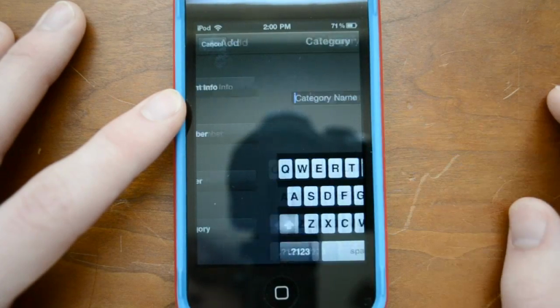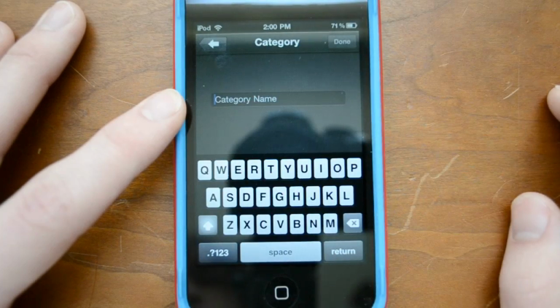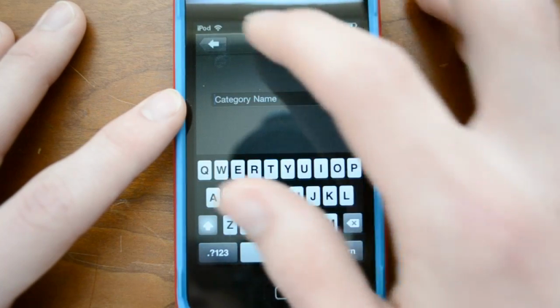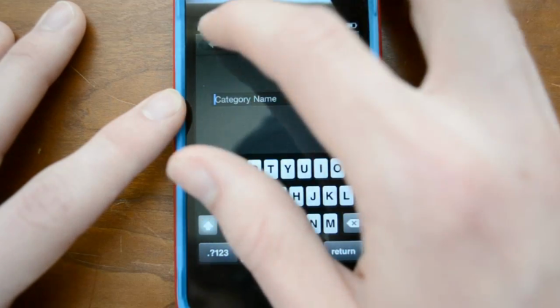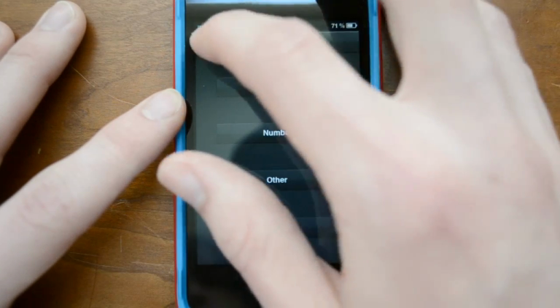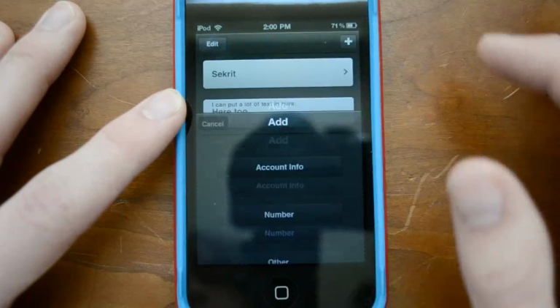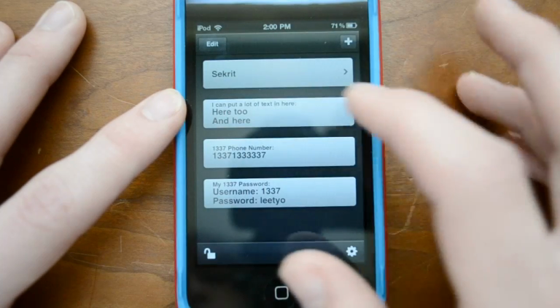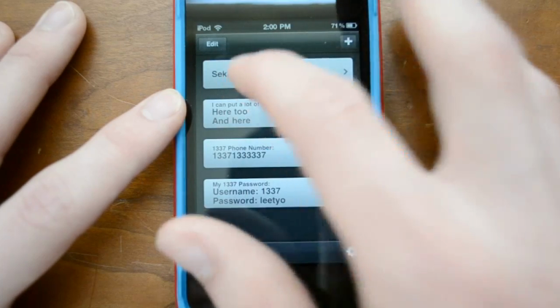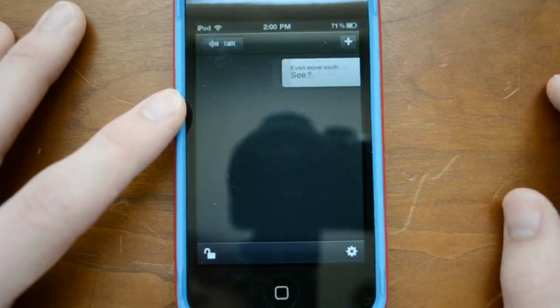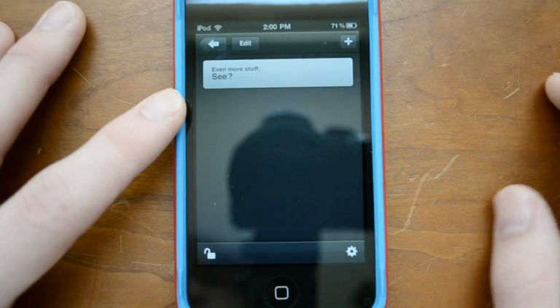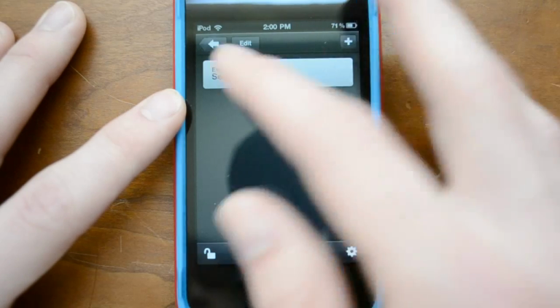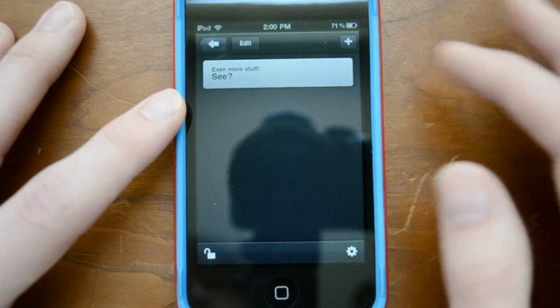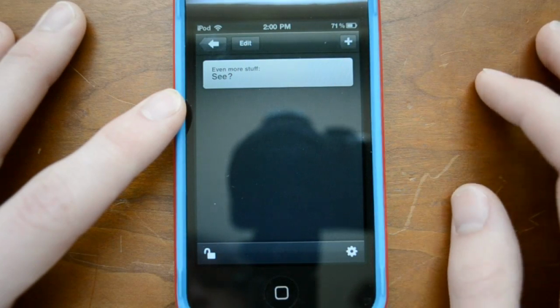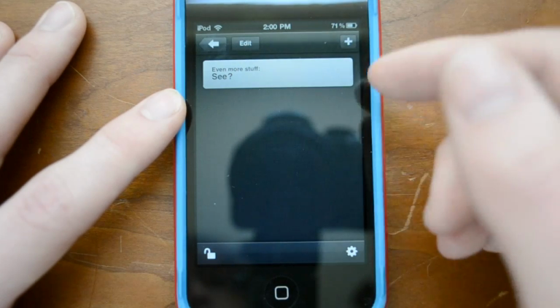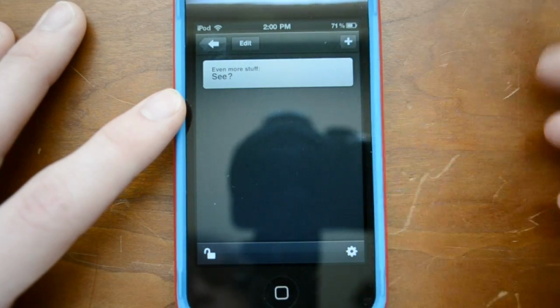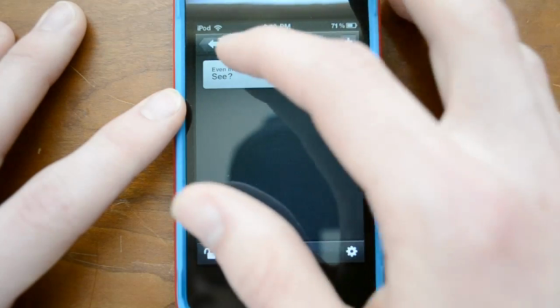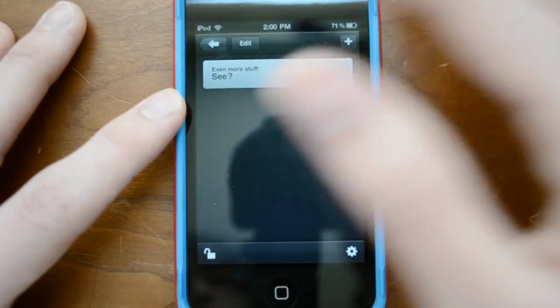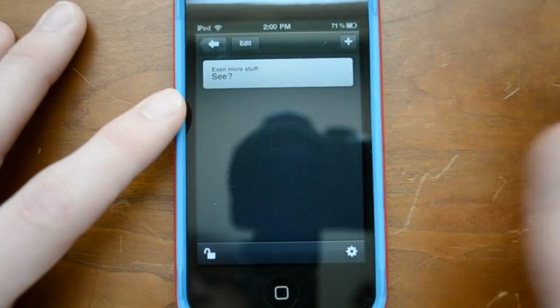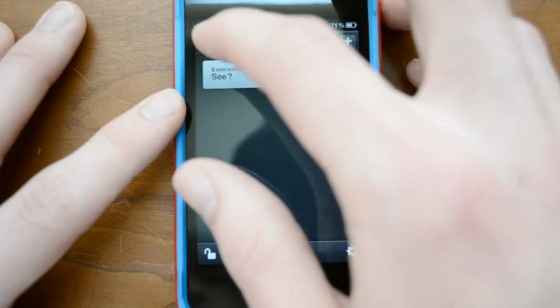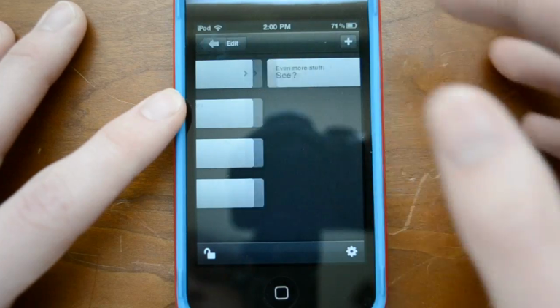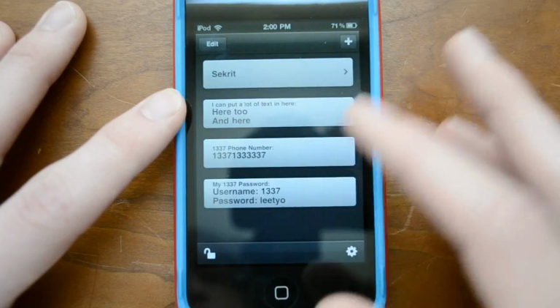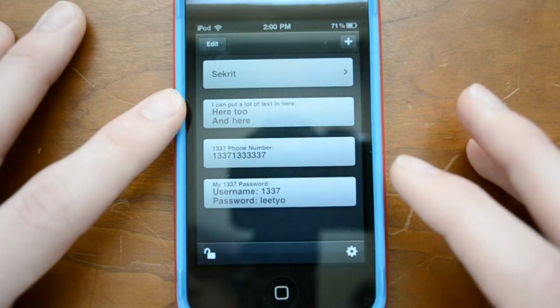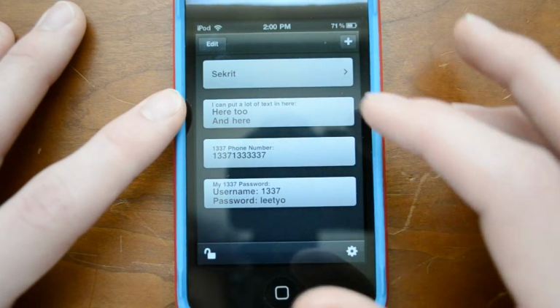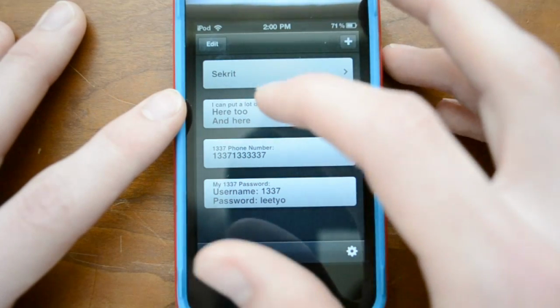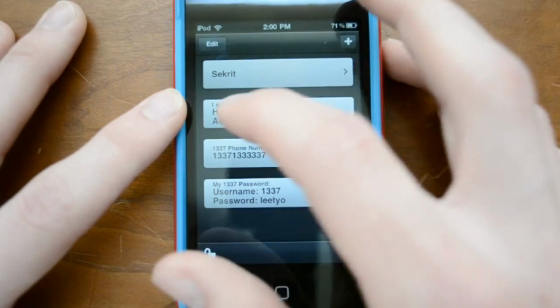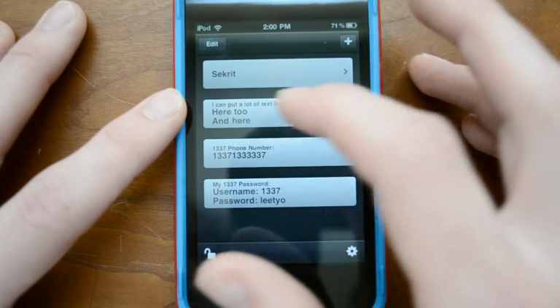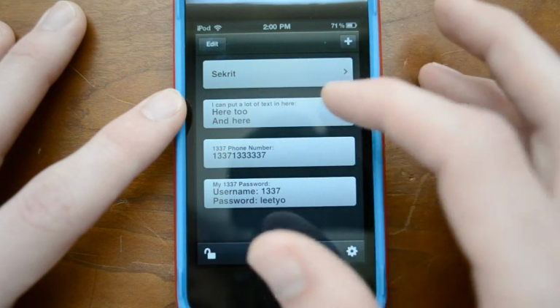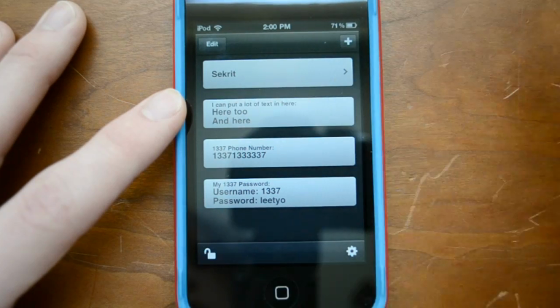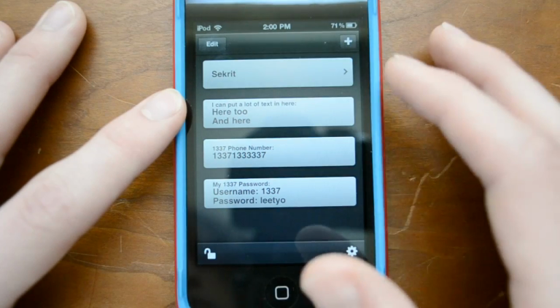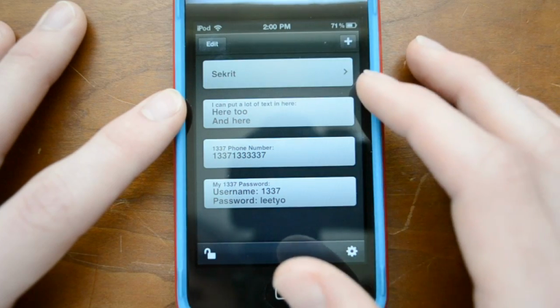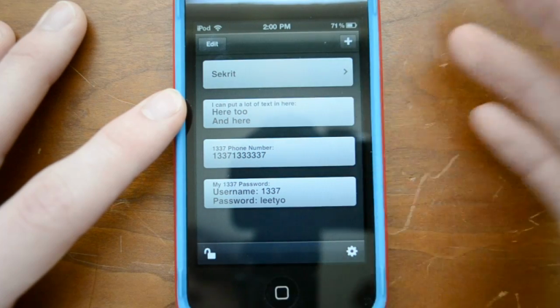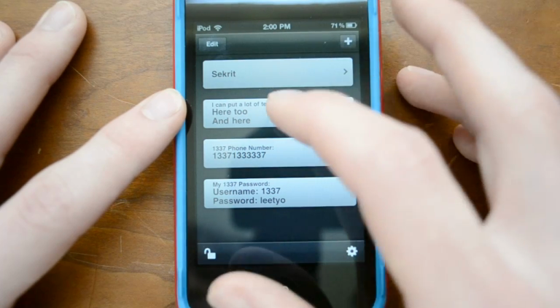Of course you can also create a category, which I've done here. Basically, if you click on the category, it allows you to go in — kind of like a folder, I suppose. So there are a couple of different things here, as you can see — this is just a generic thing where I put some text in here.